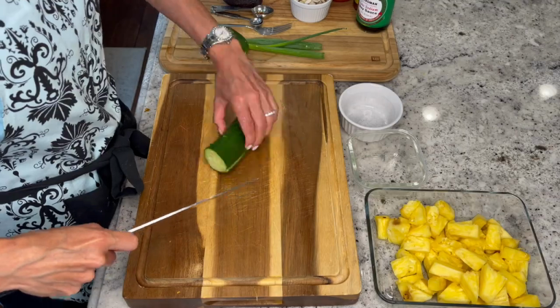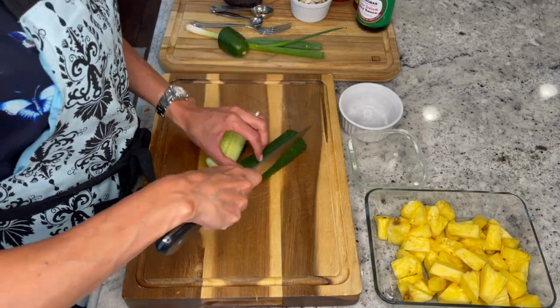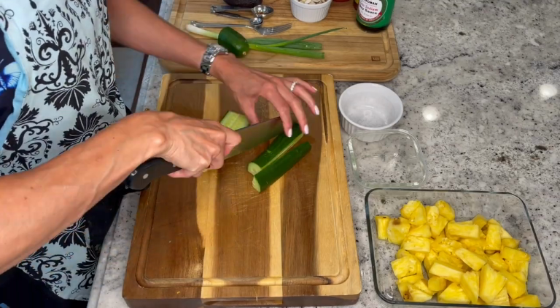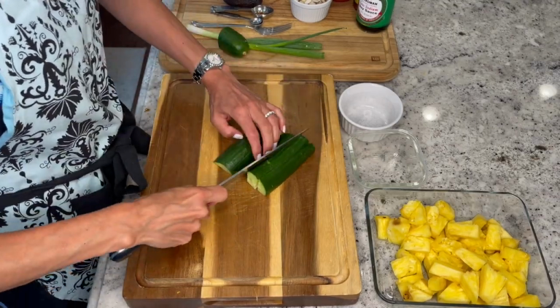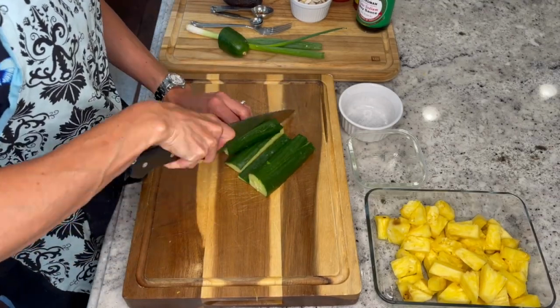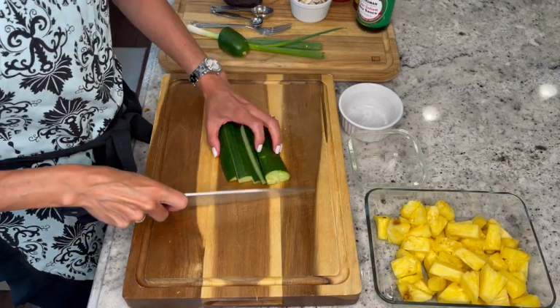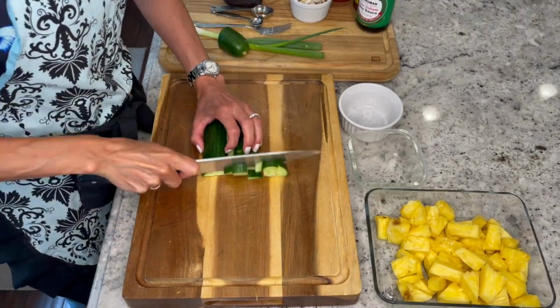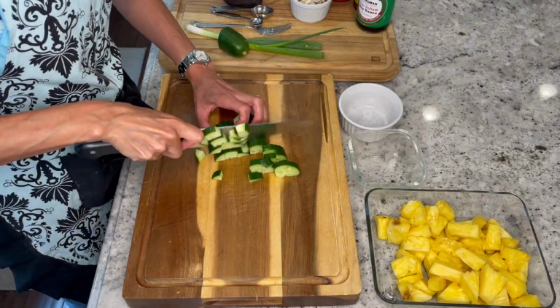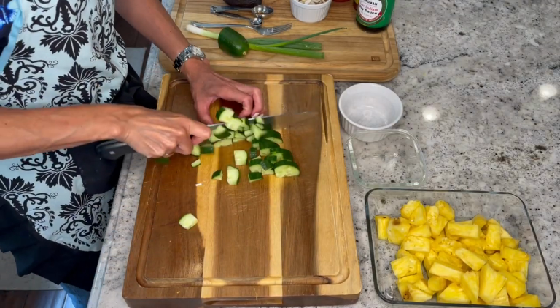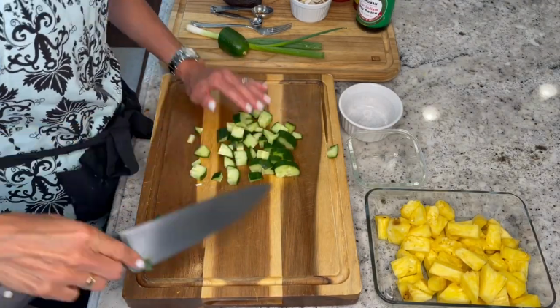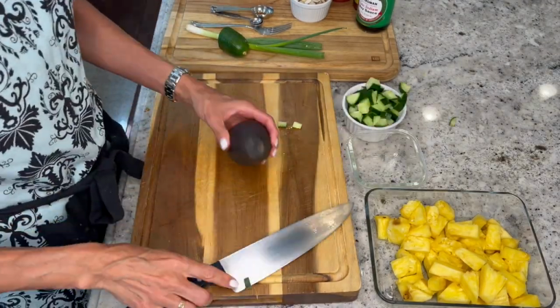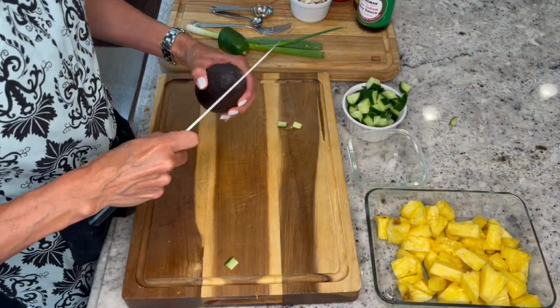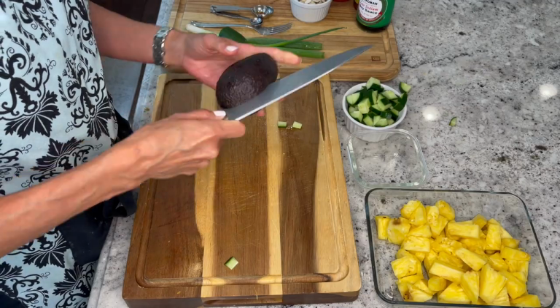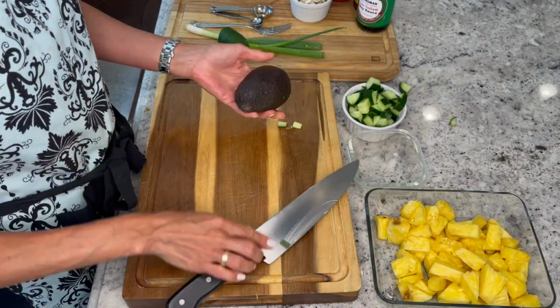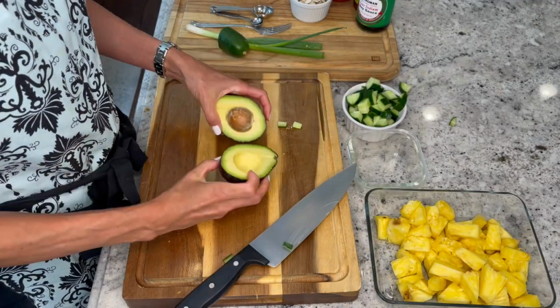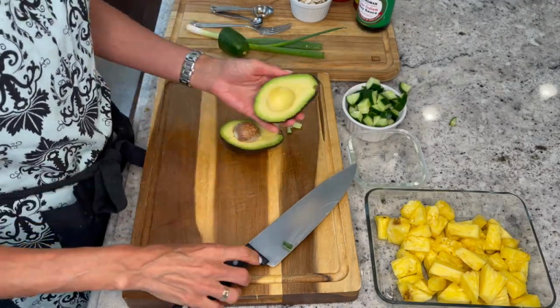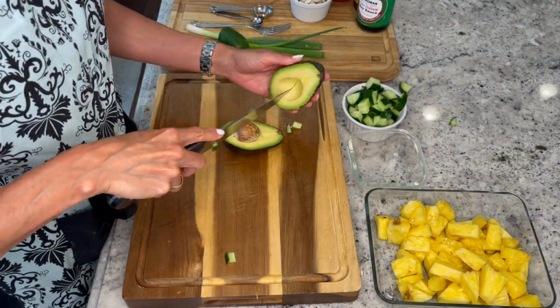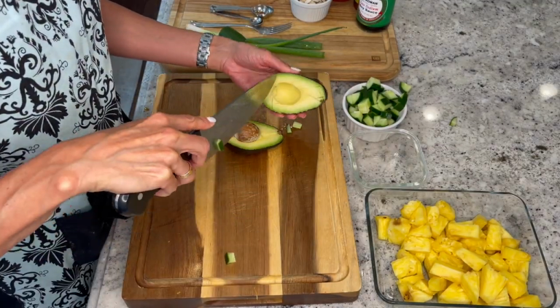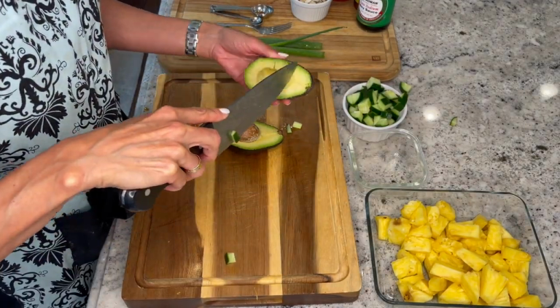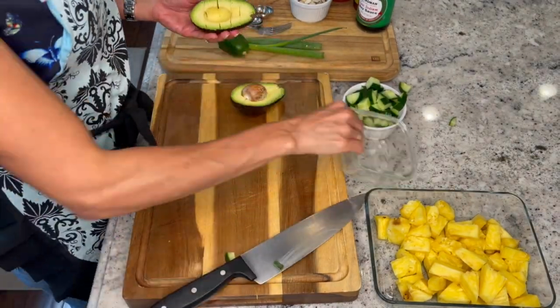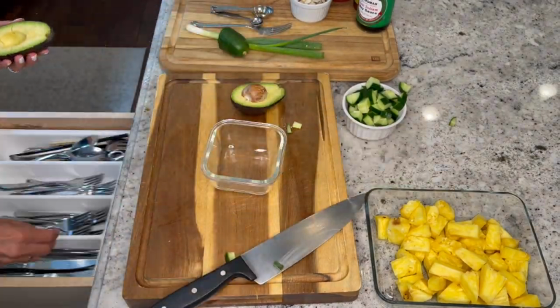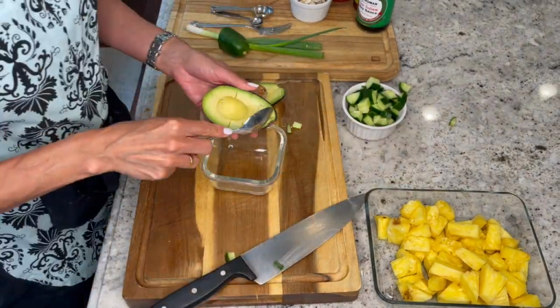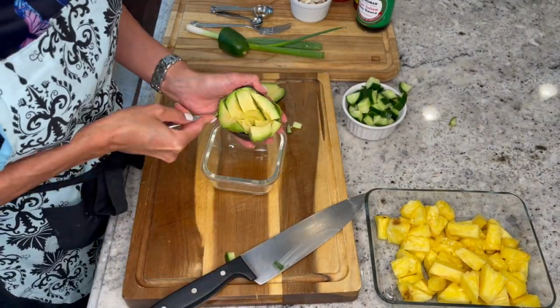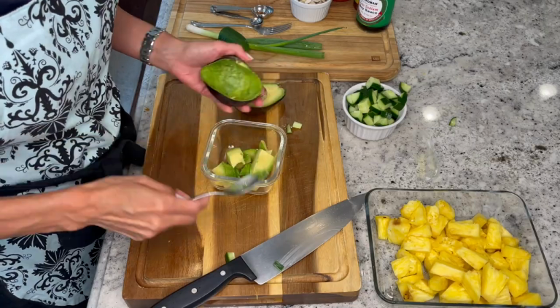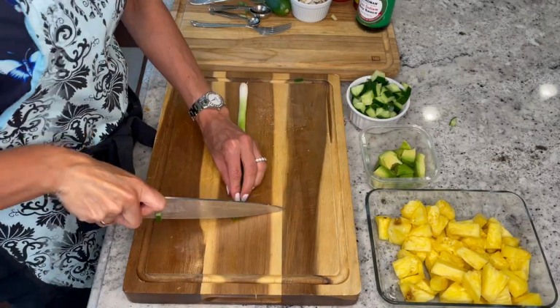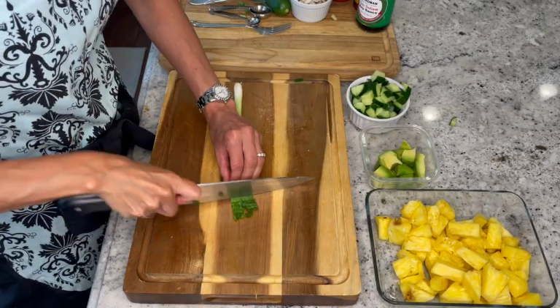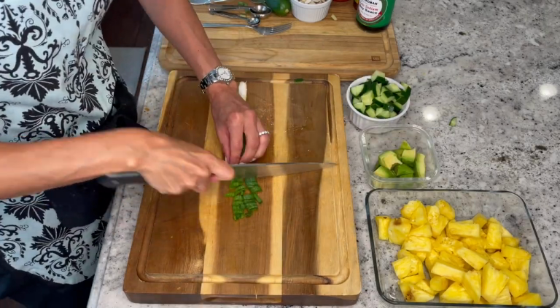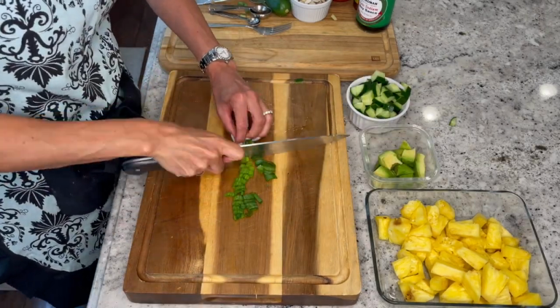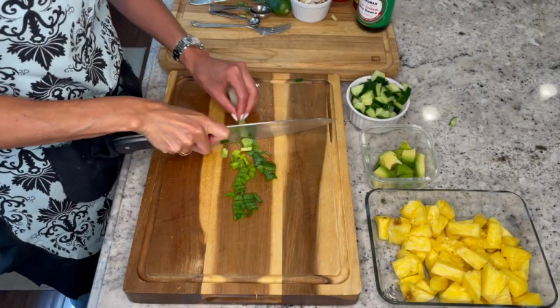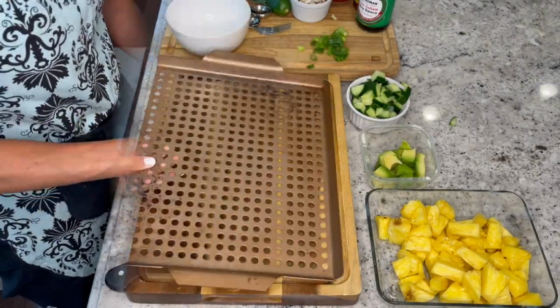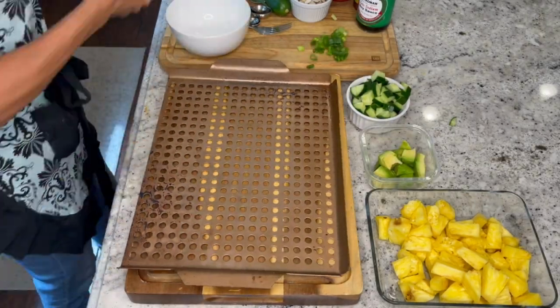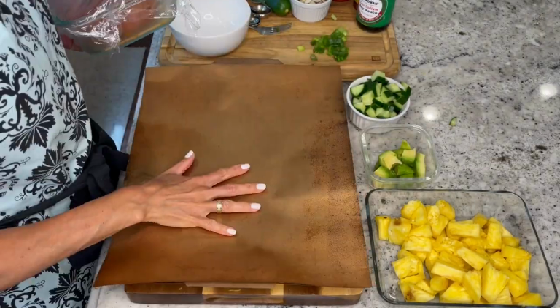Now chop up your cucumber and set aside. To cube your avocado, cut it in half, carefully cut the inside into cubes, and remove with a spoon. And lastly, slice up your scallions and set aside.